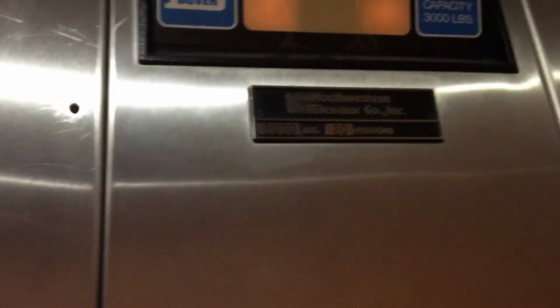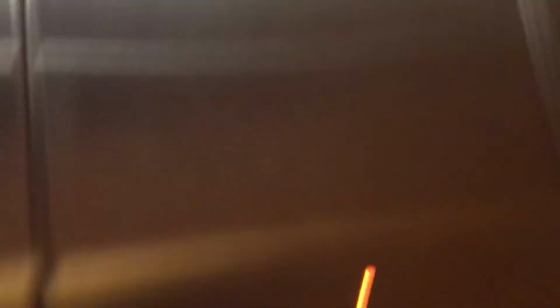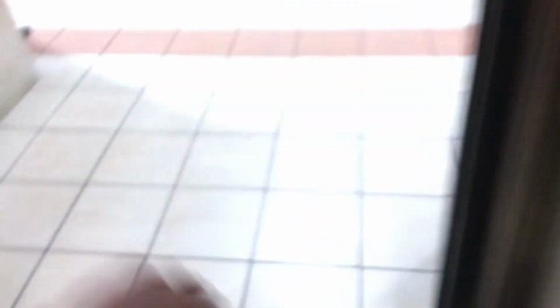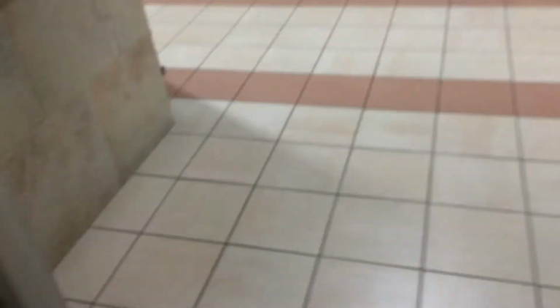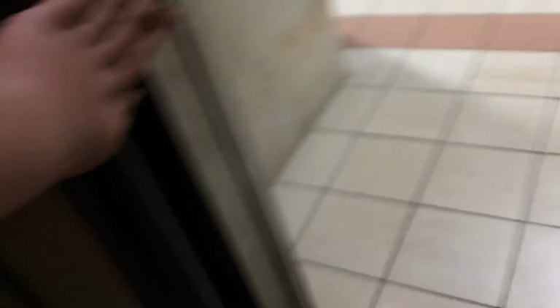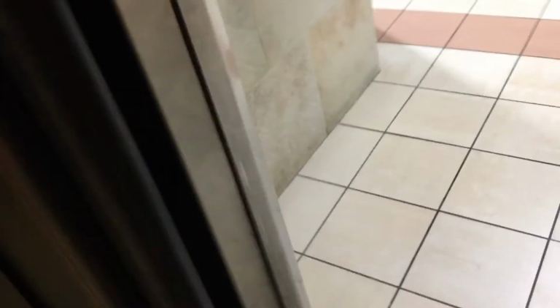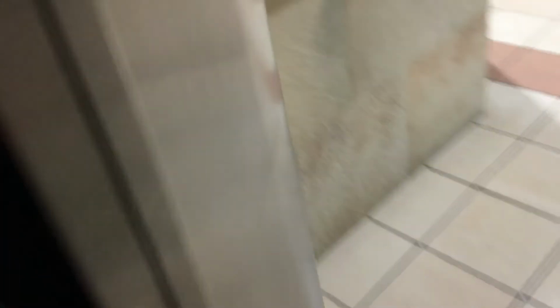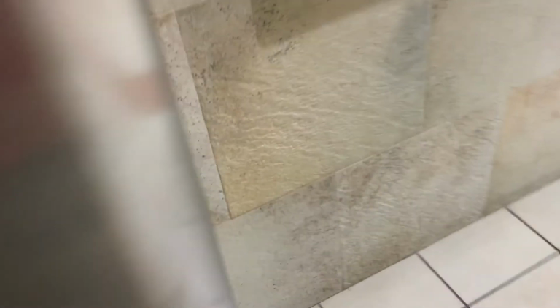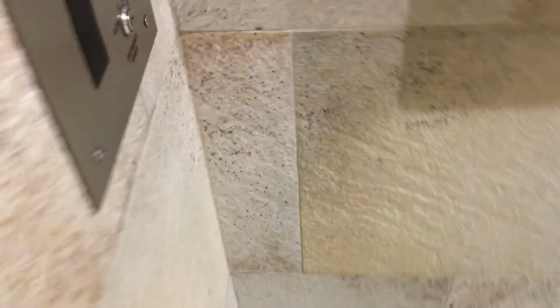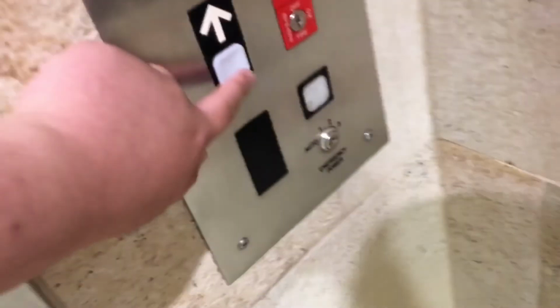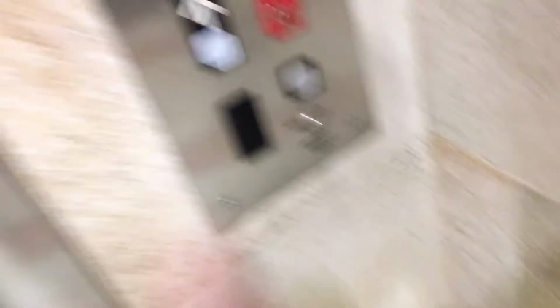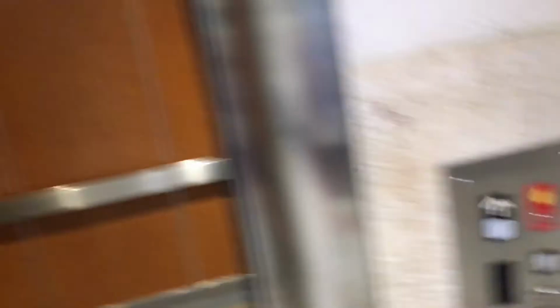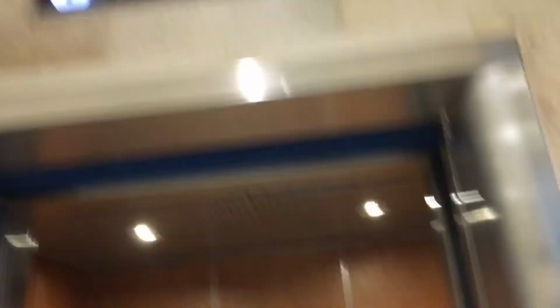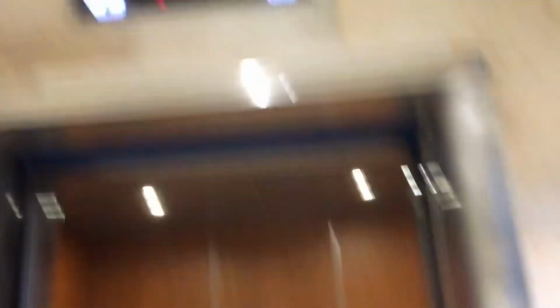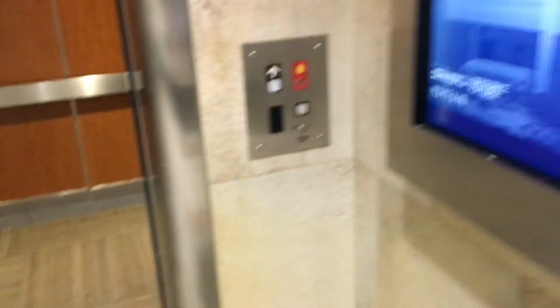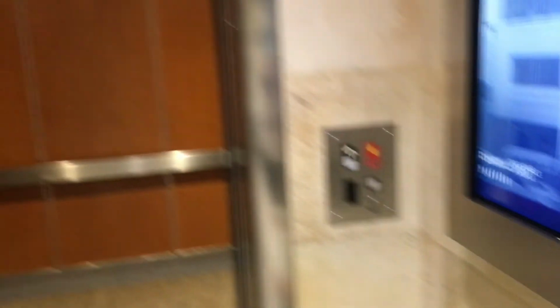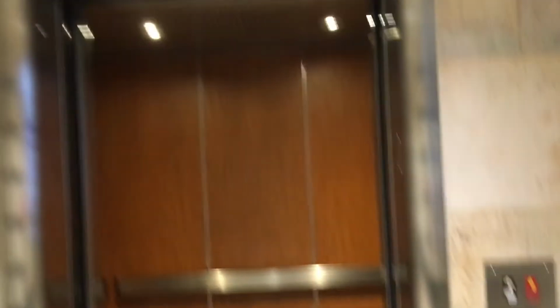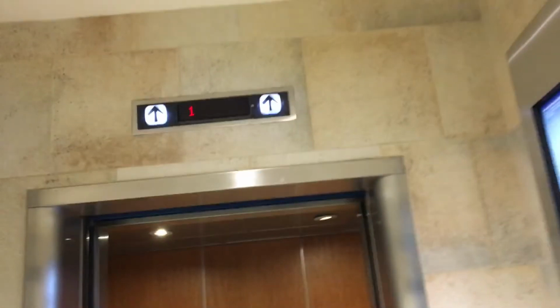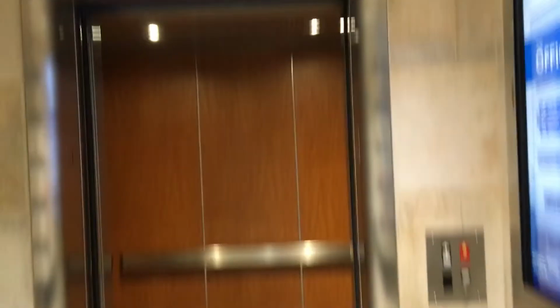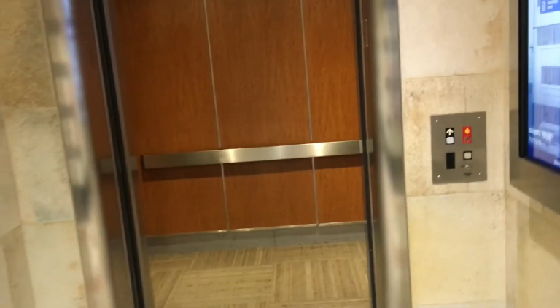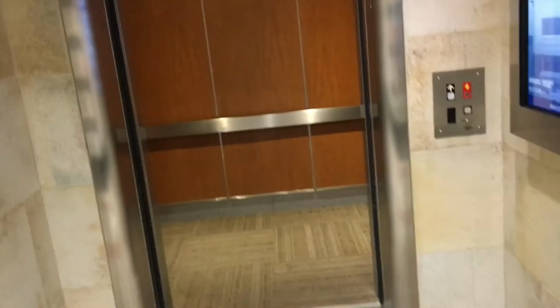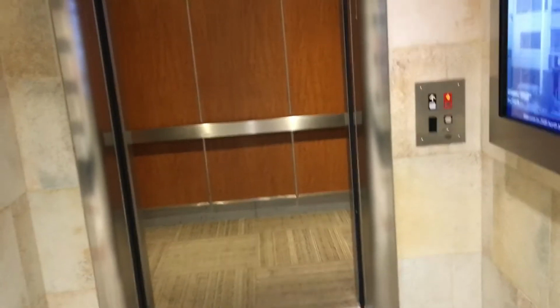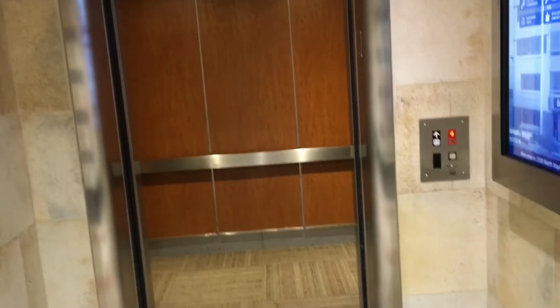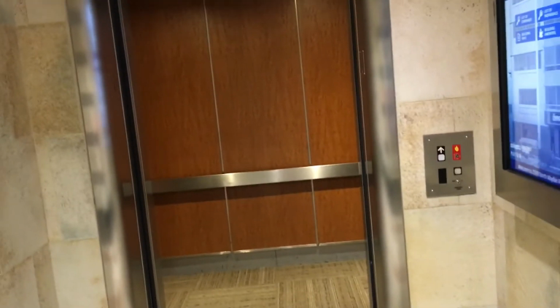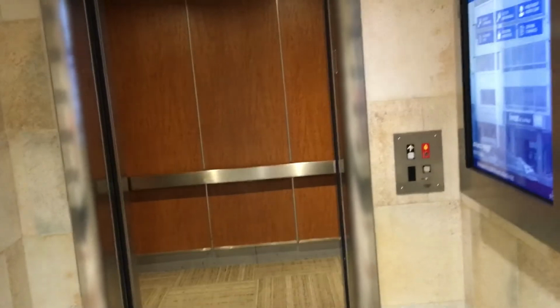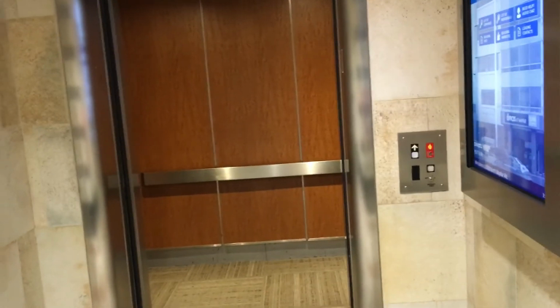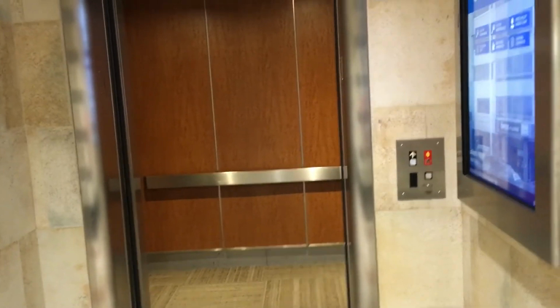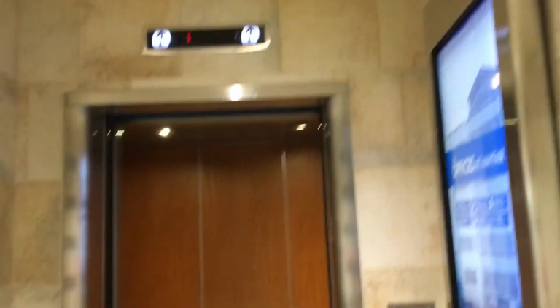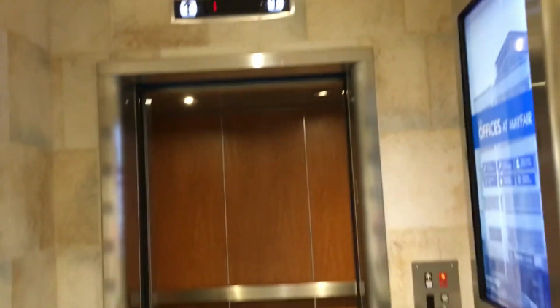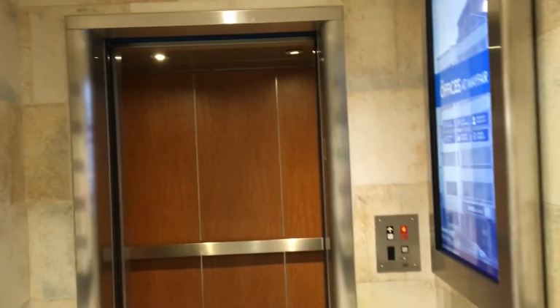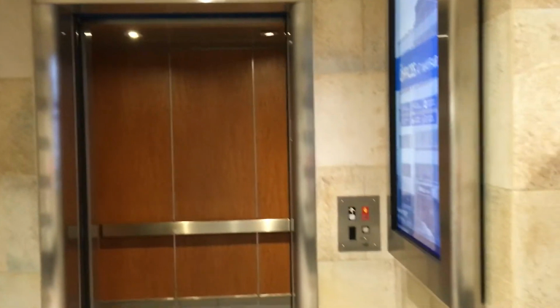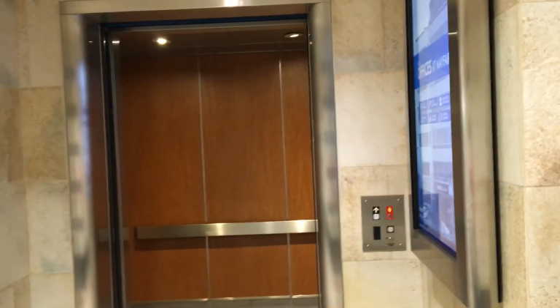3,000-pound capacity. This one's a little bigger. There's the bumper. It's ringing the bell here. LED button. Let's watch the door close. There it goes.